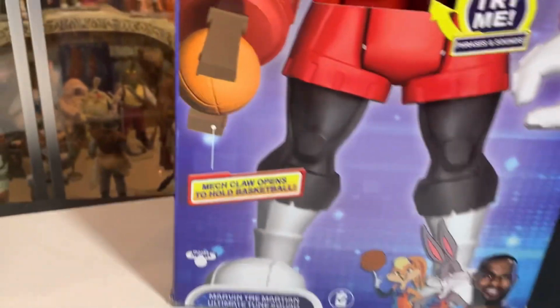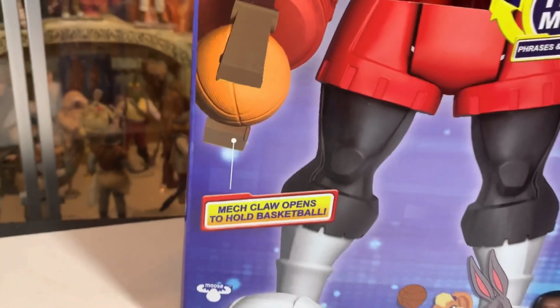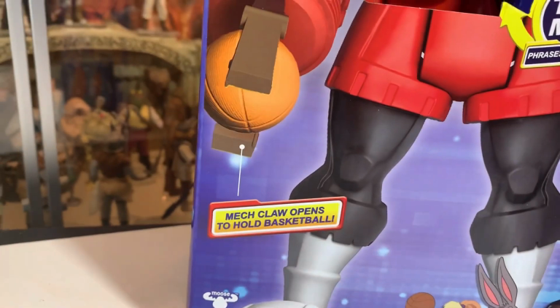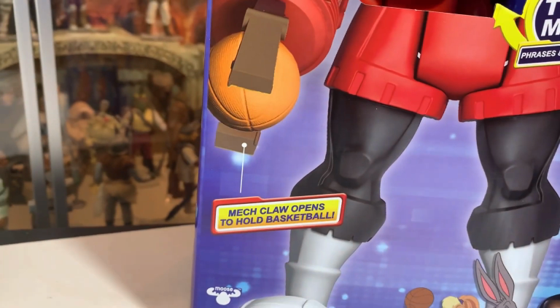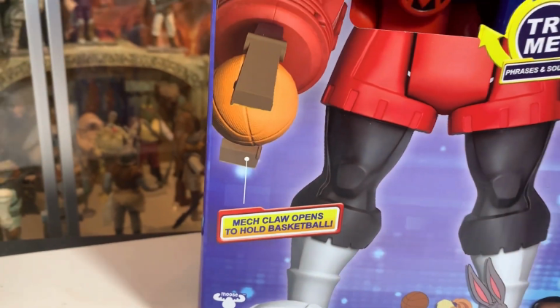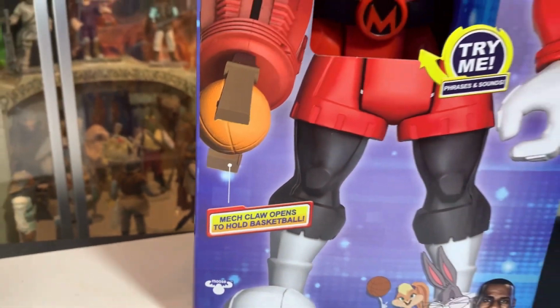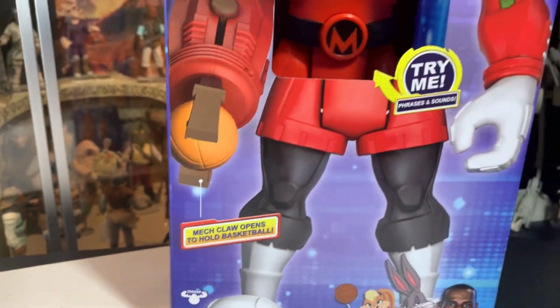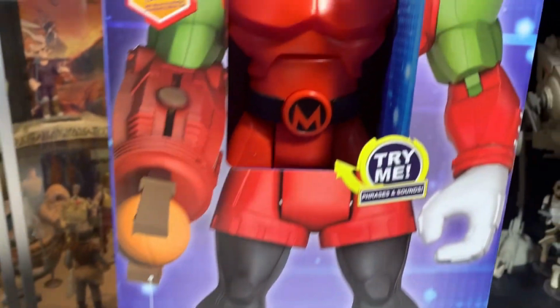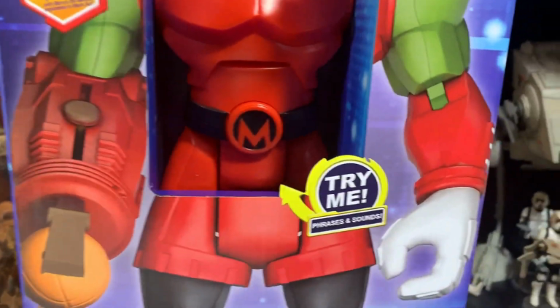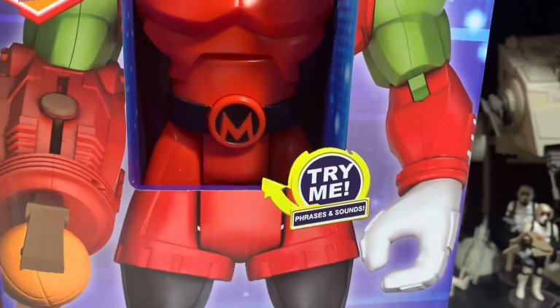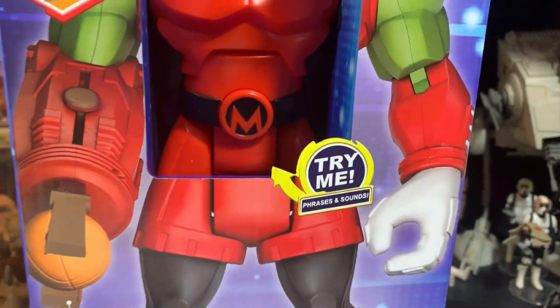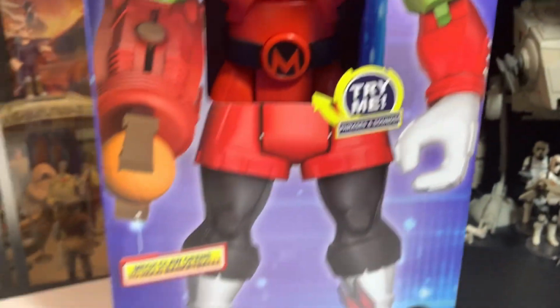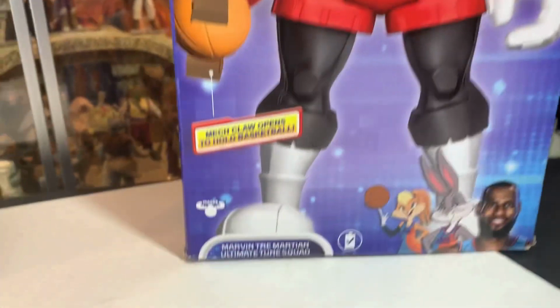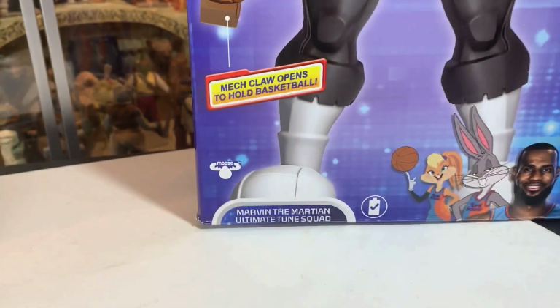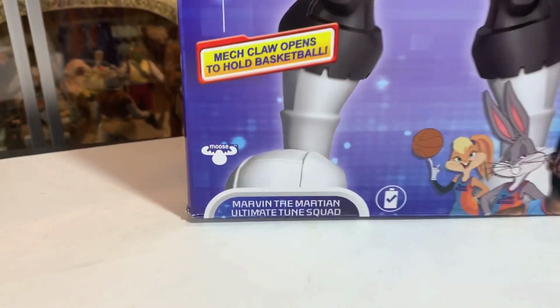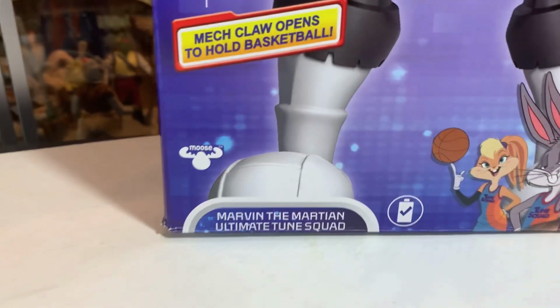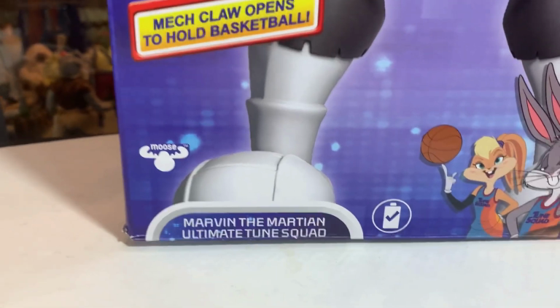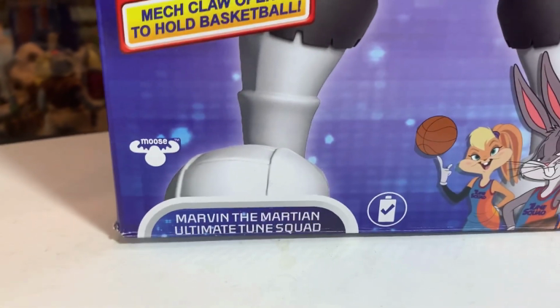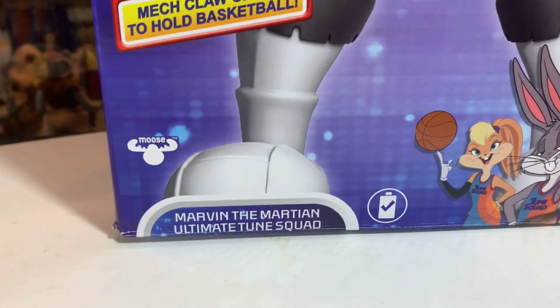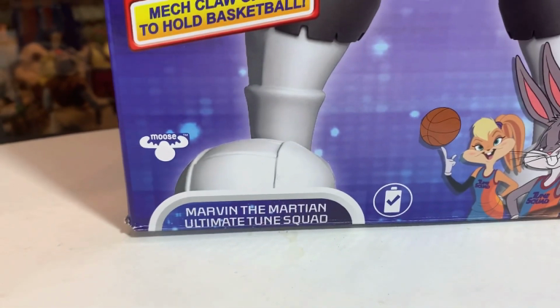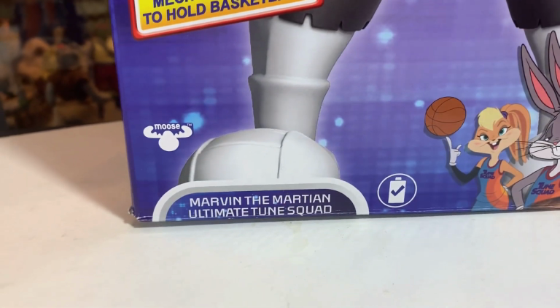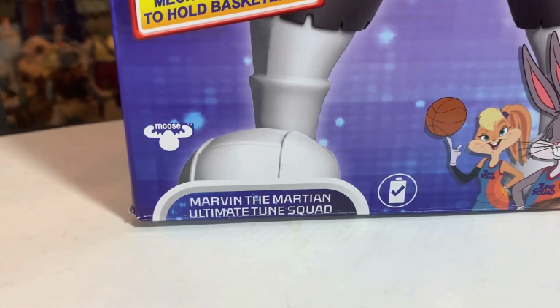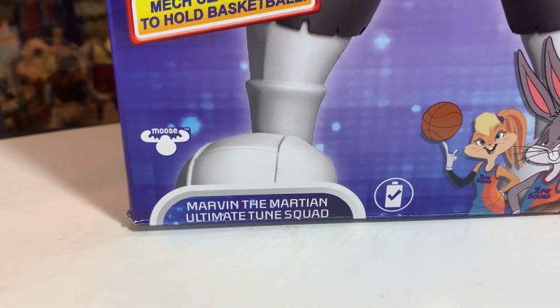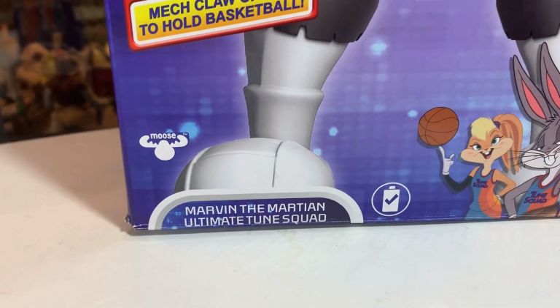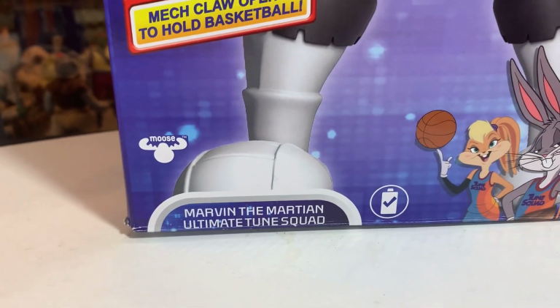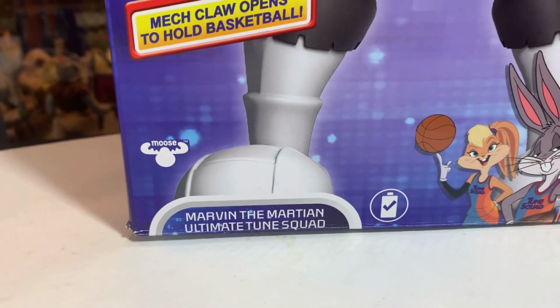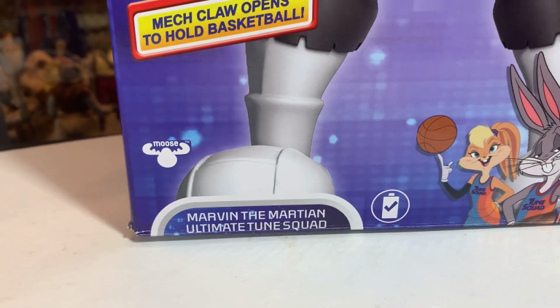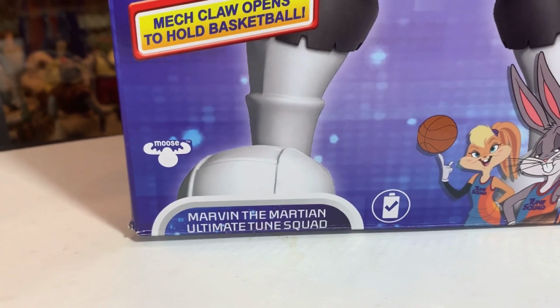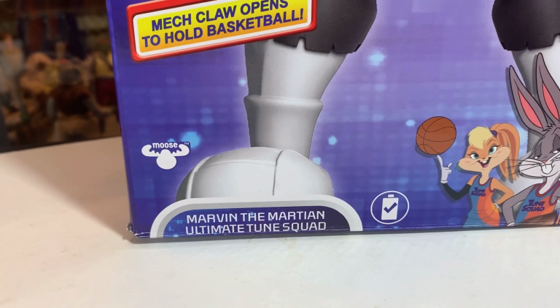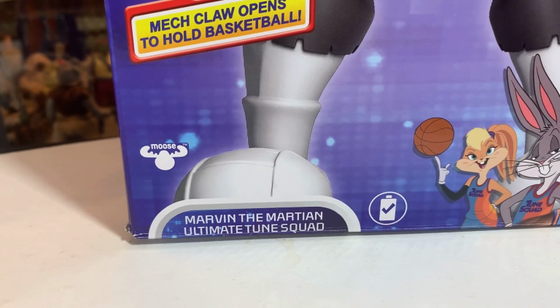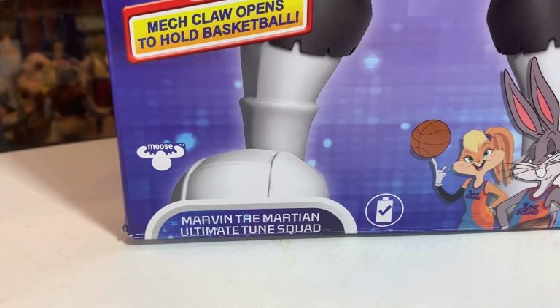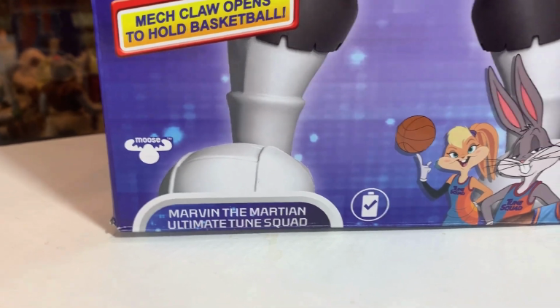Mechclaw opens to hold basketball. Try me with phrases and sounds. Marvin the Martian, Ultimate Toon Squad.